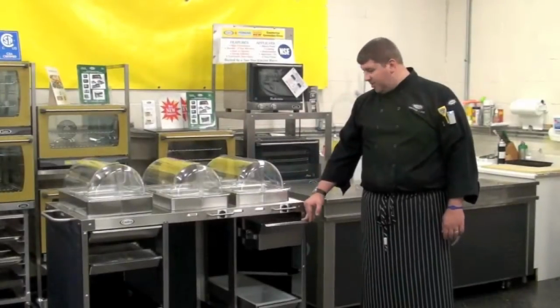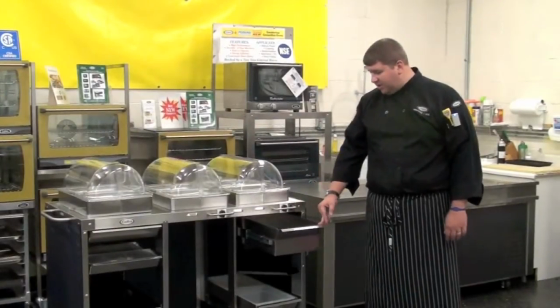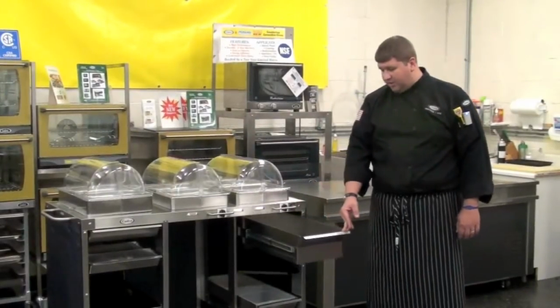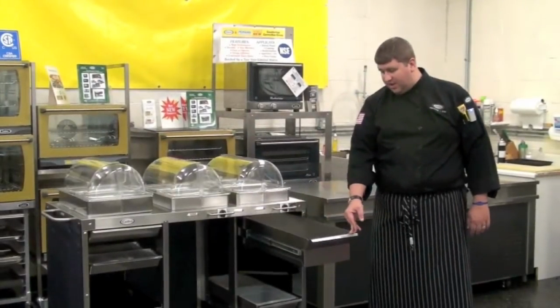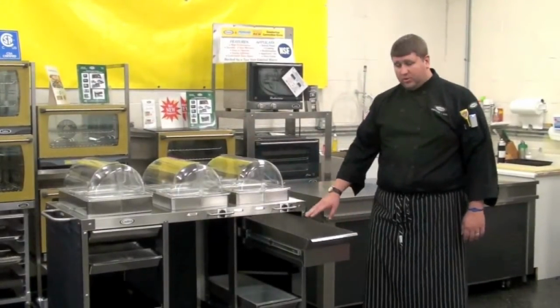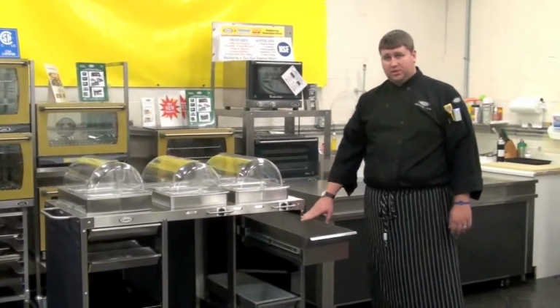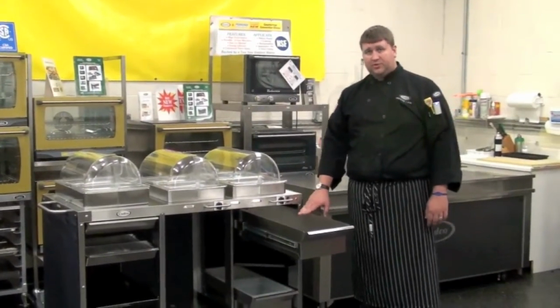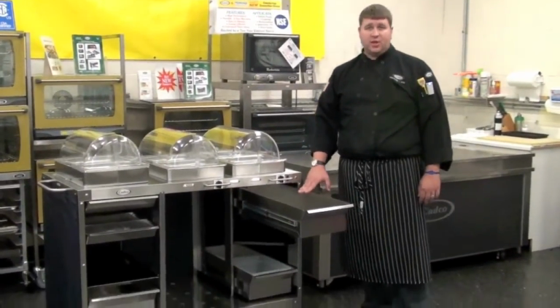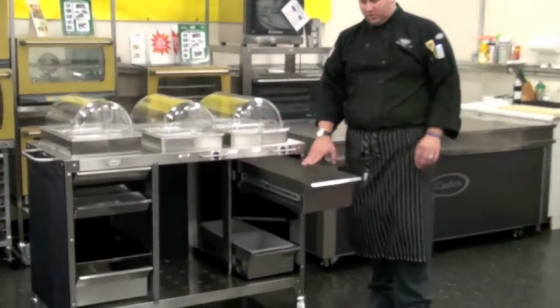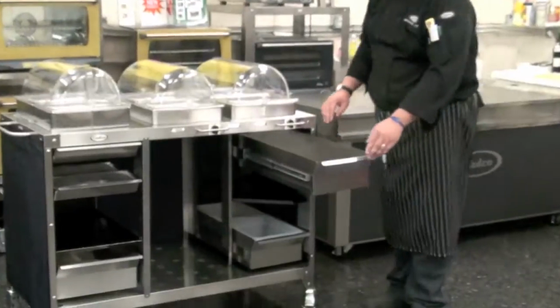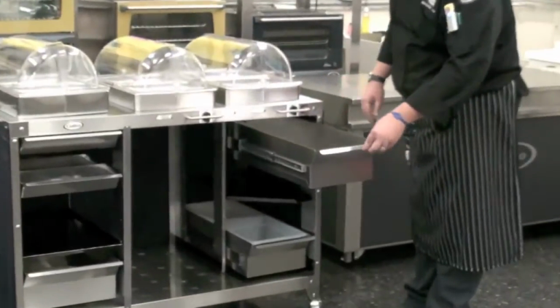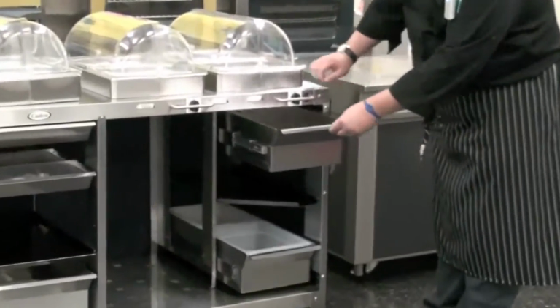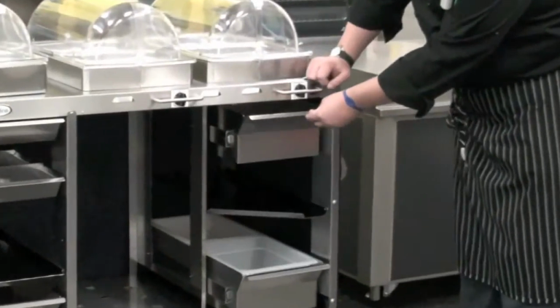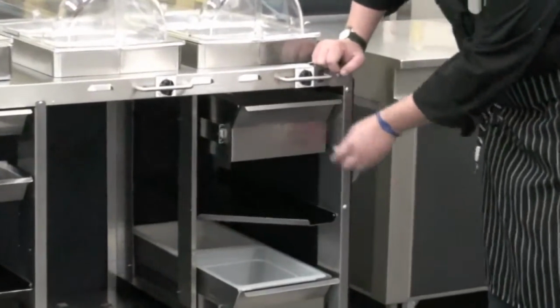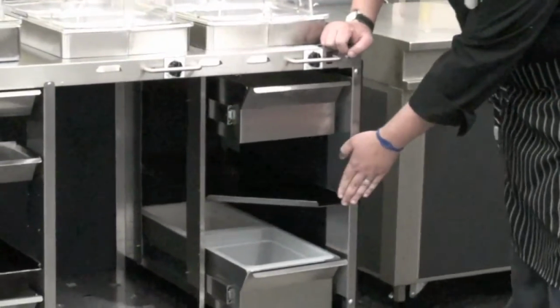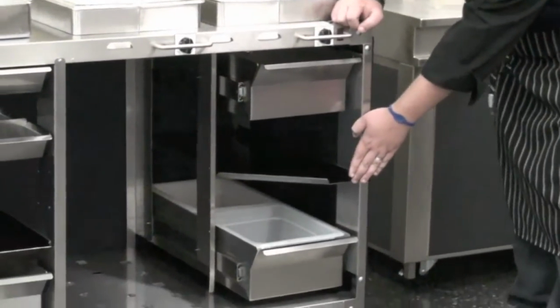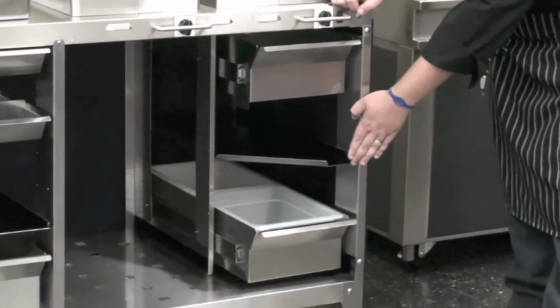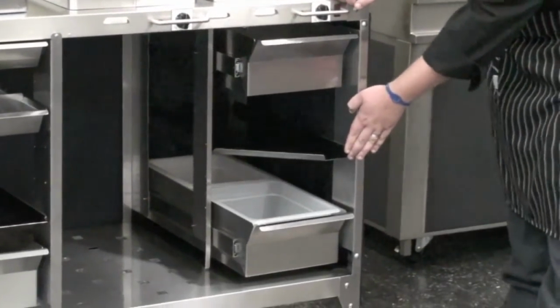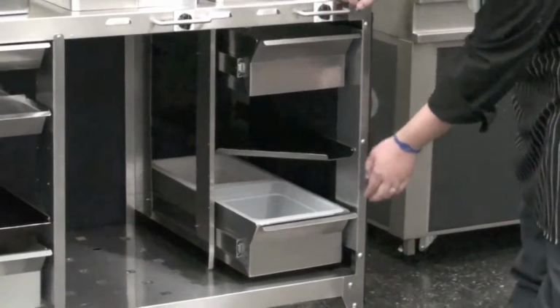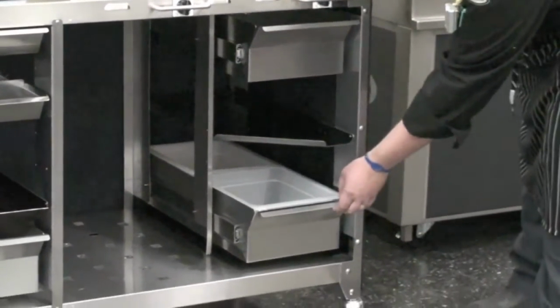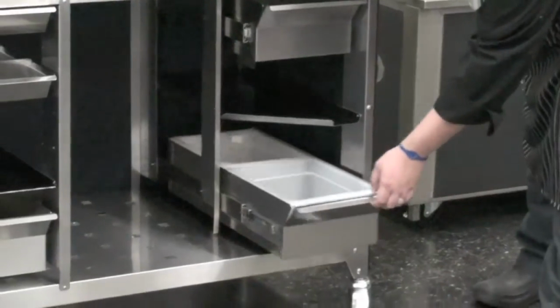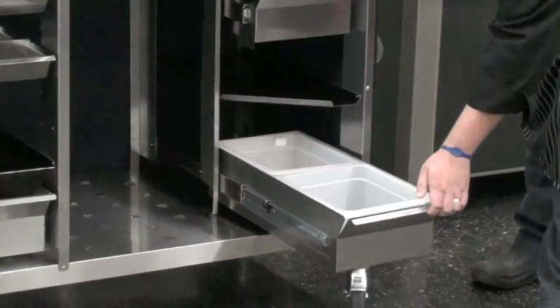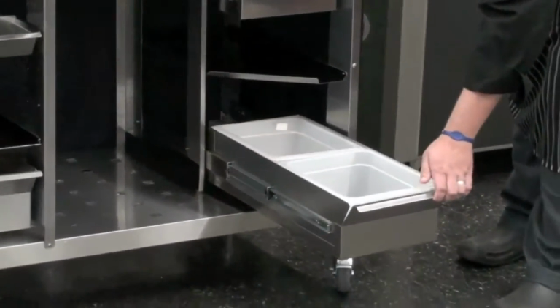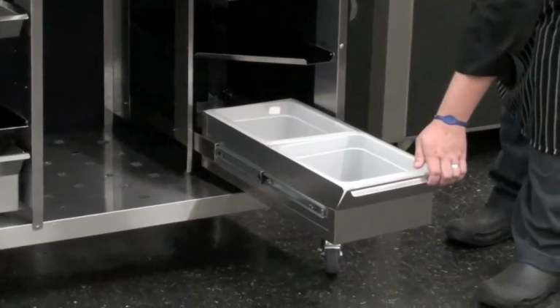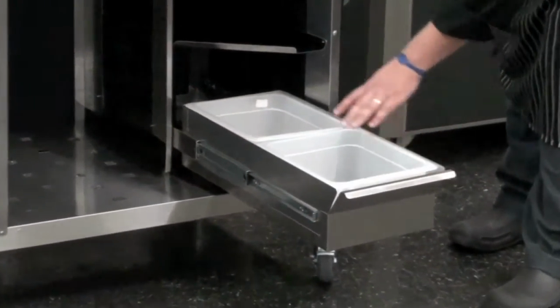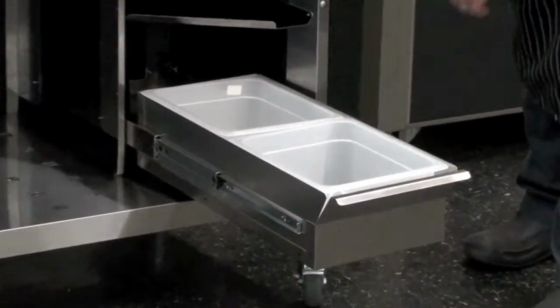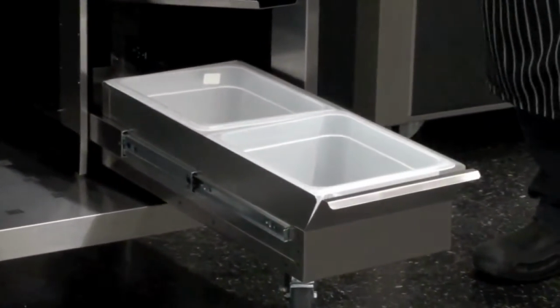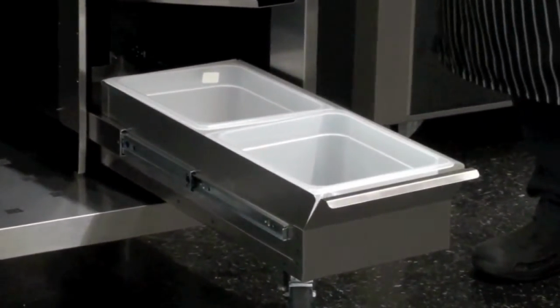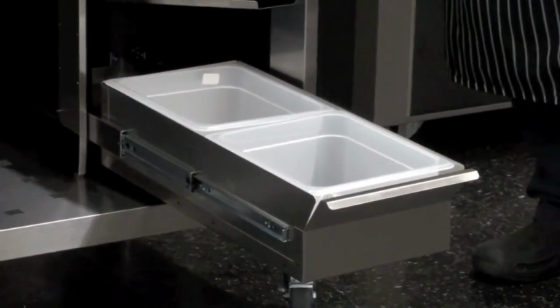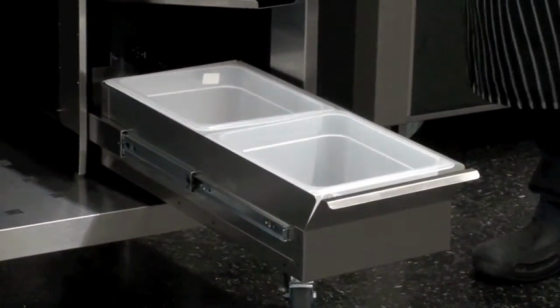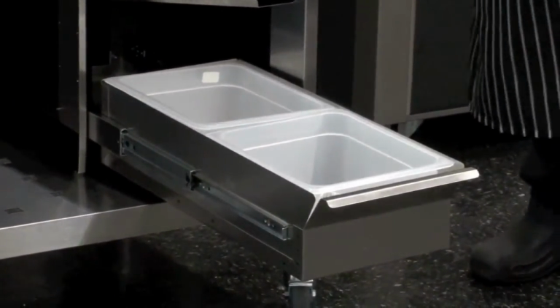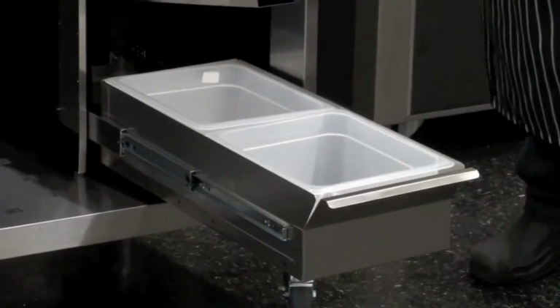On the right side of the cart we have a utility drawer for serving utensil storage, another shelf, and then a beverage drawer with two plastic liners with beverage grates in the bottom of them.